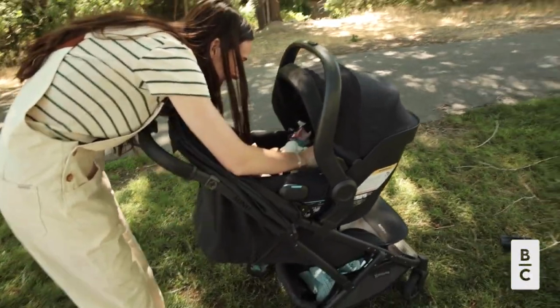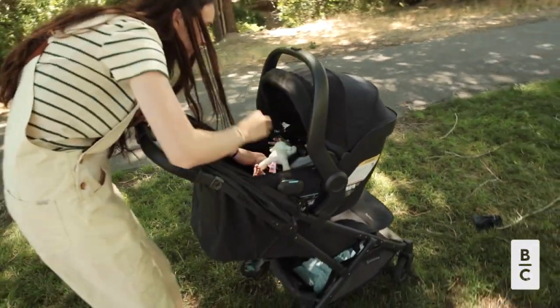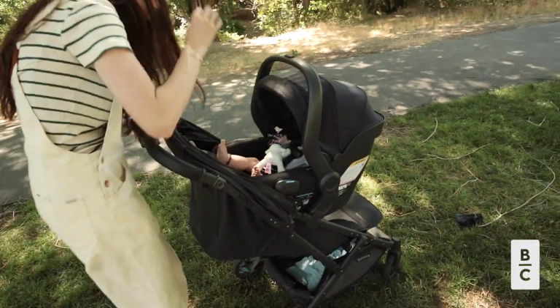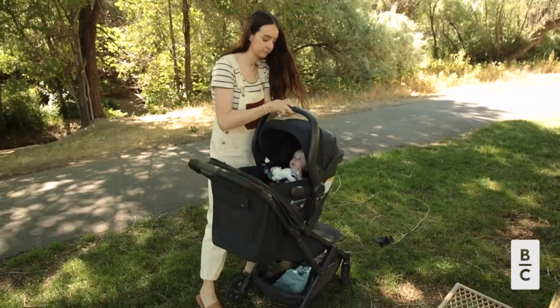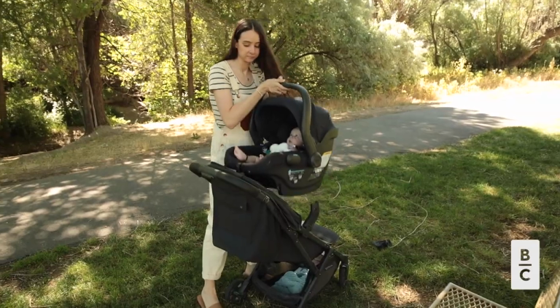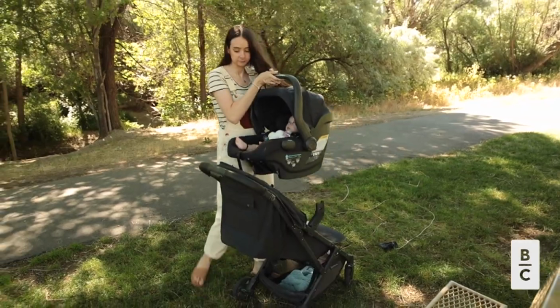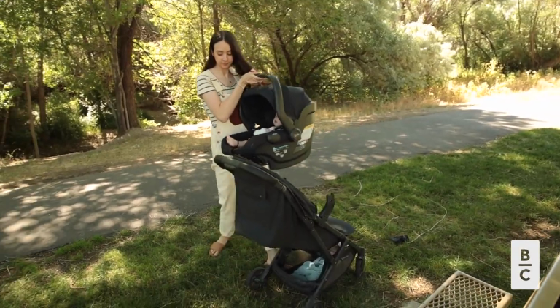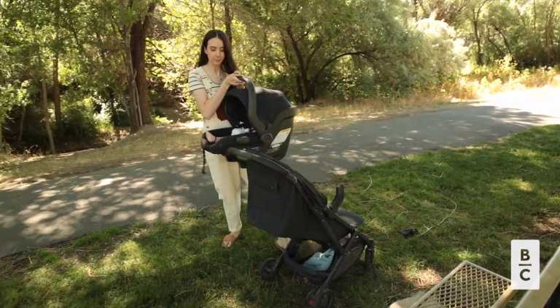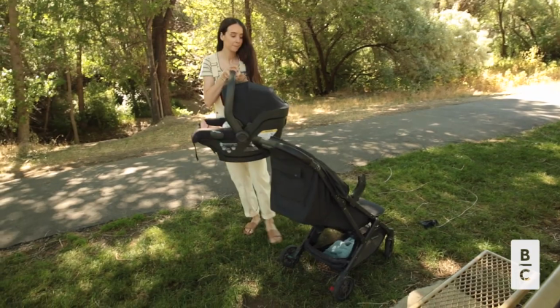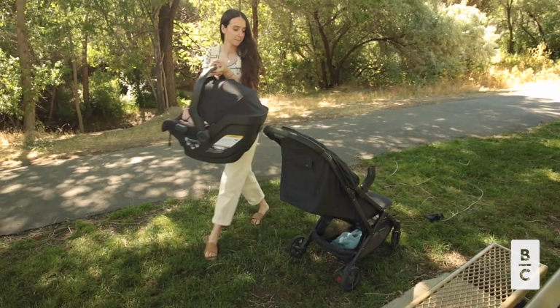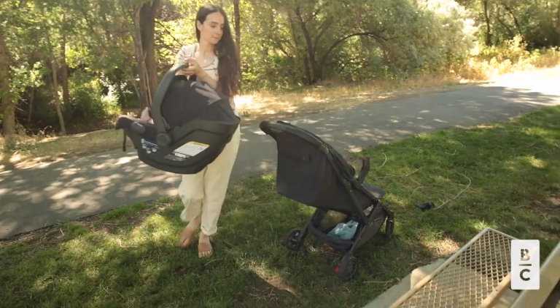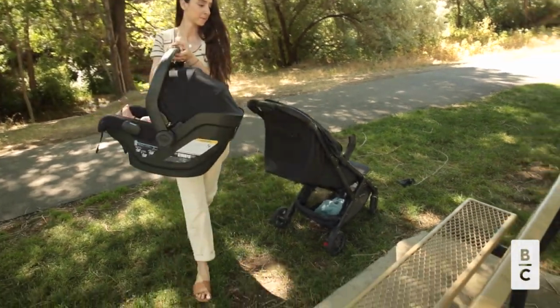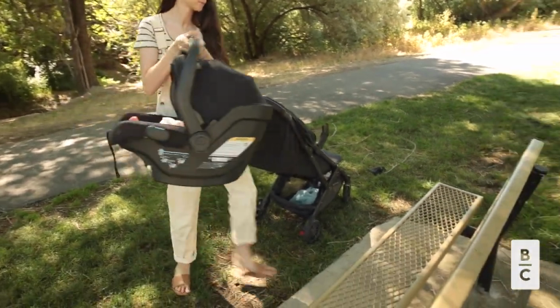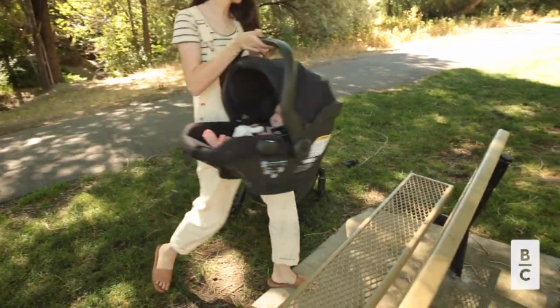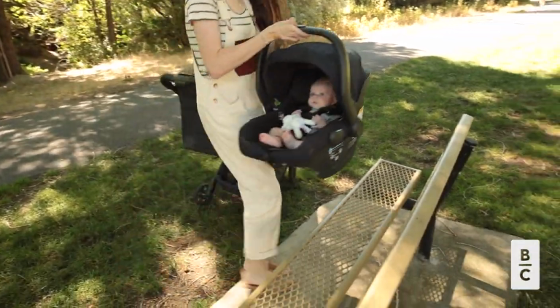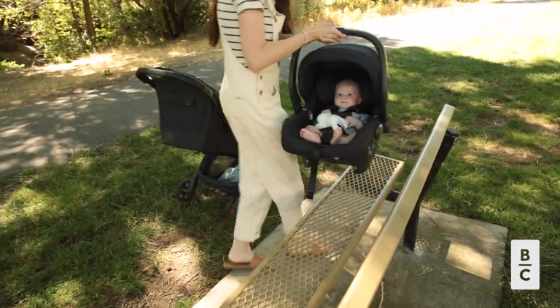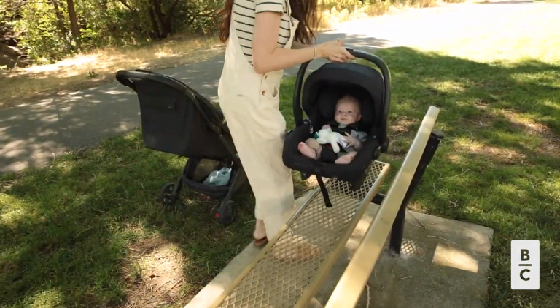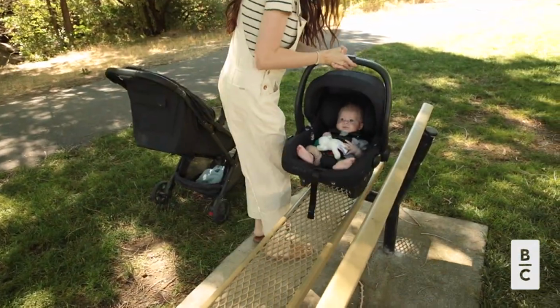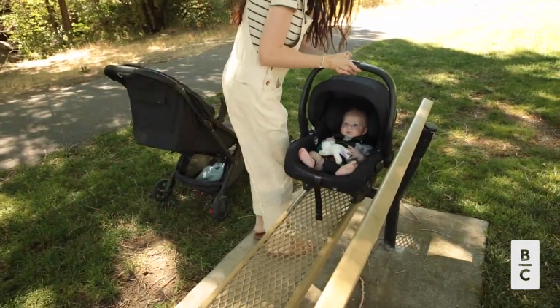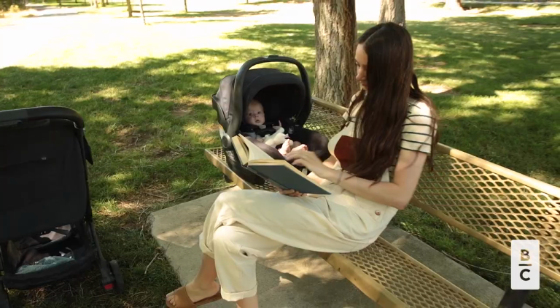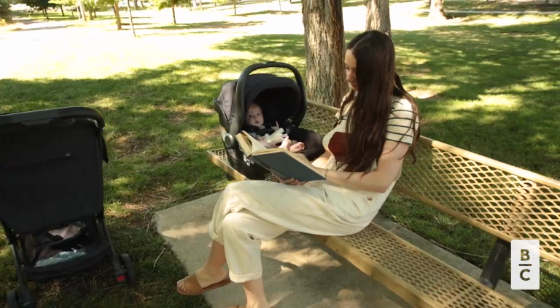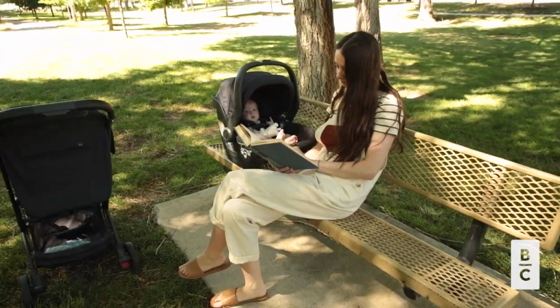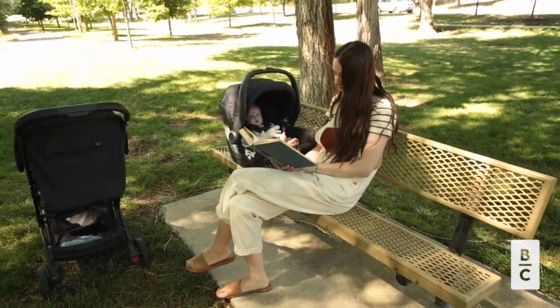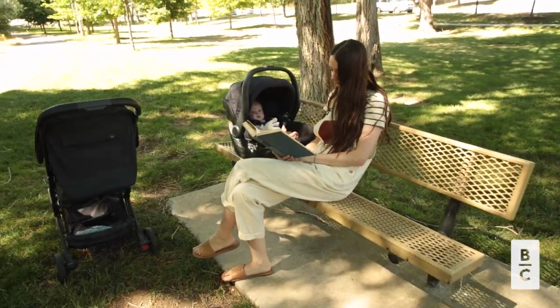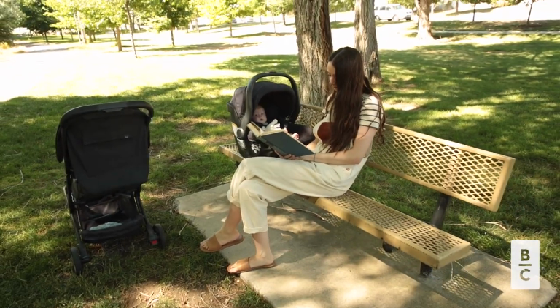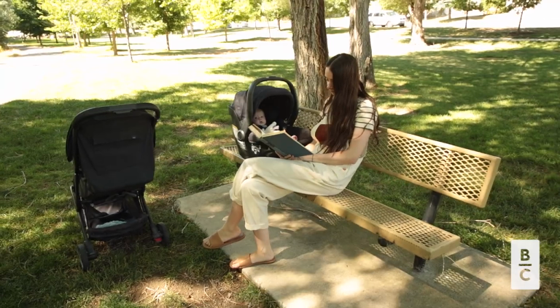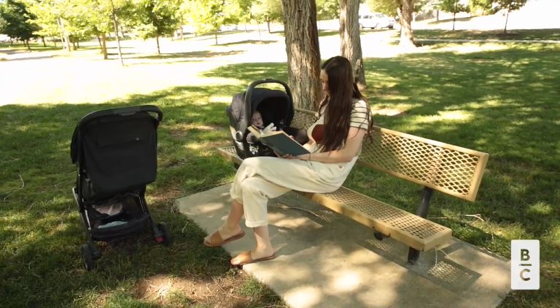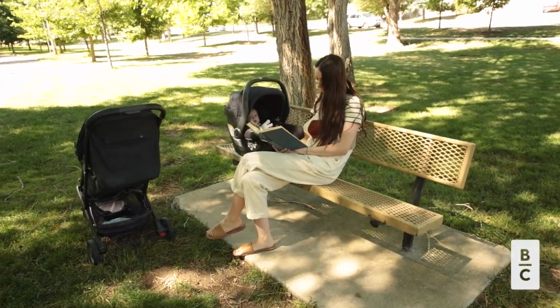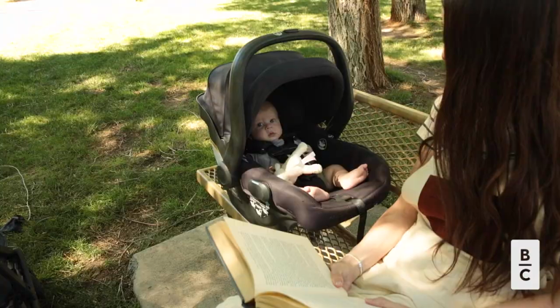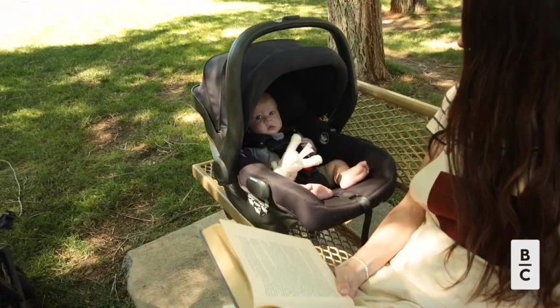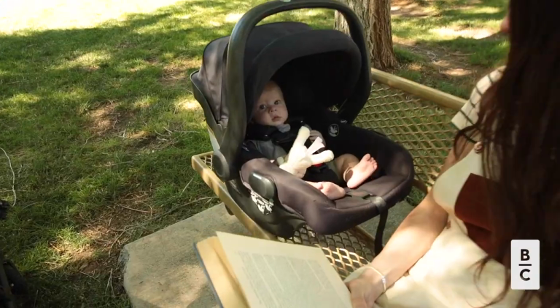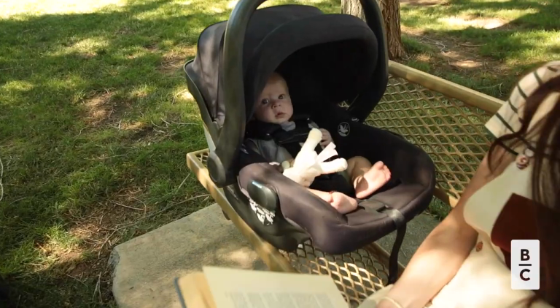I absolutely love using the bassinet for walks around my neighborhood, especially when he was a newborn, because I didn't feel bad about keeping him scrunched in a car seat all day.